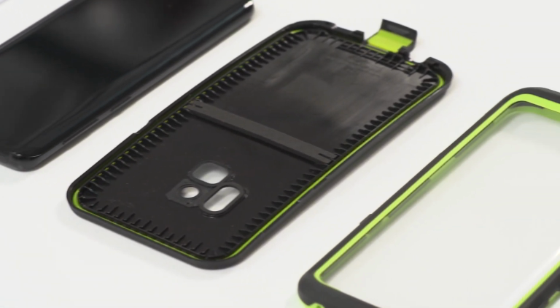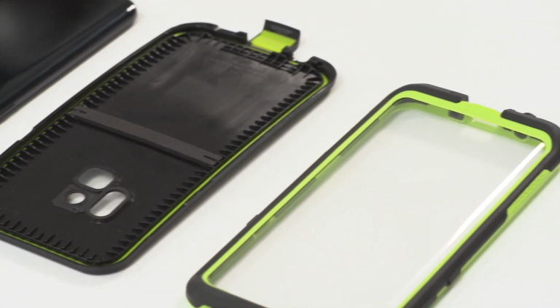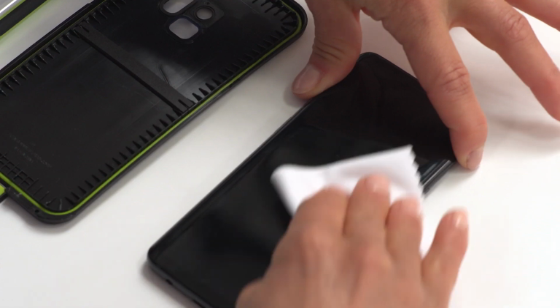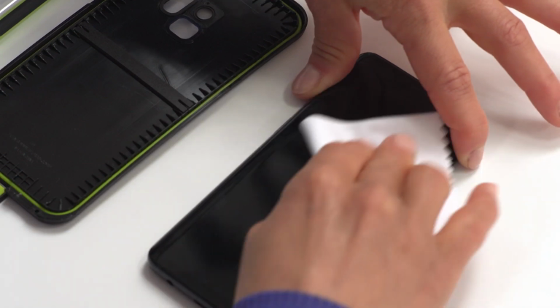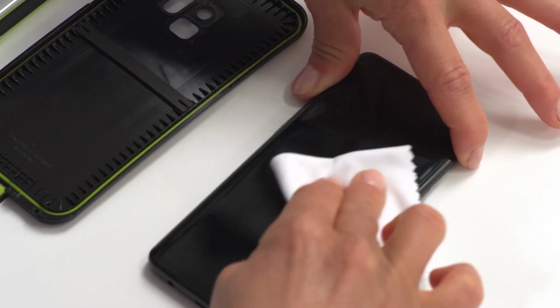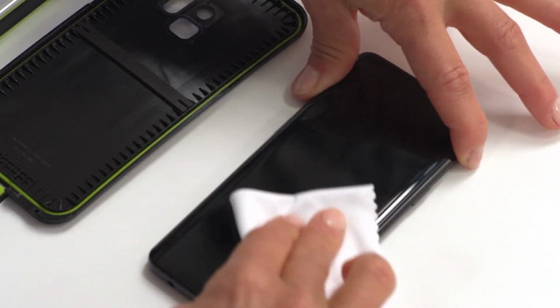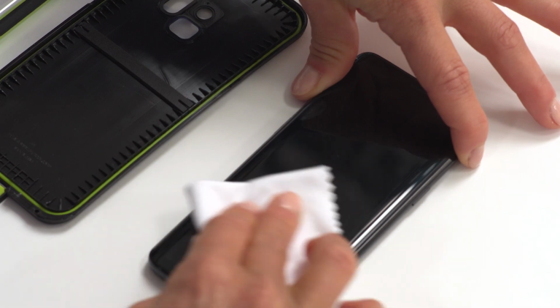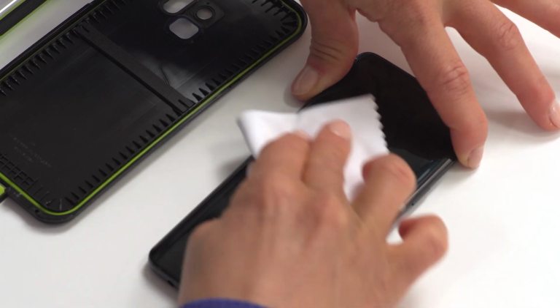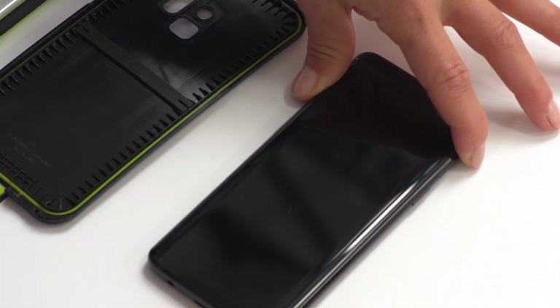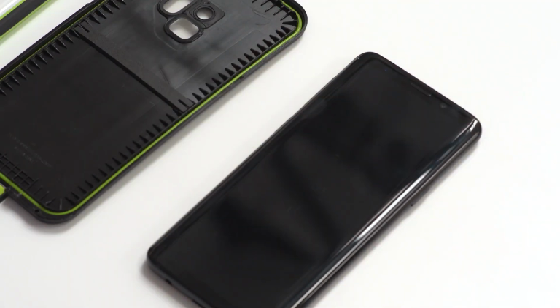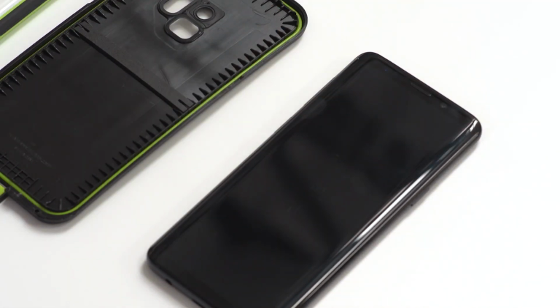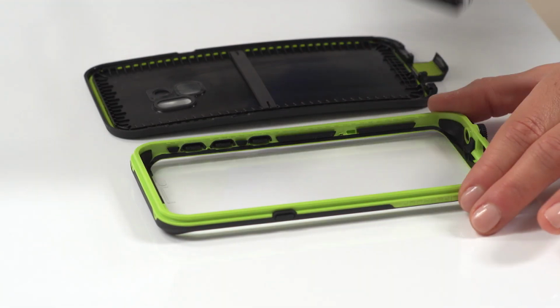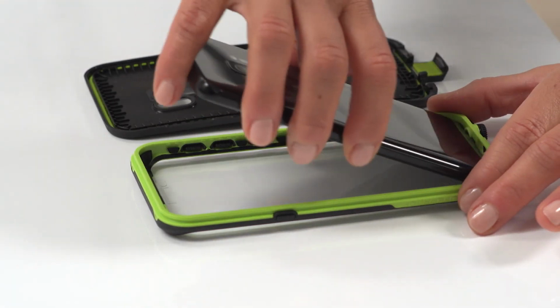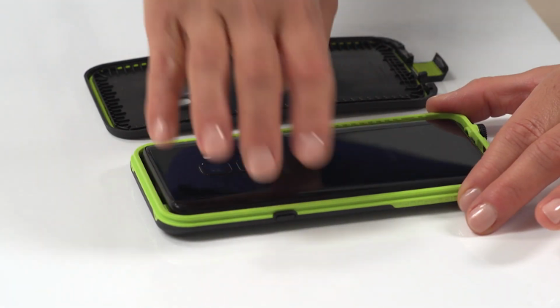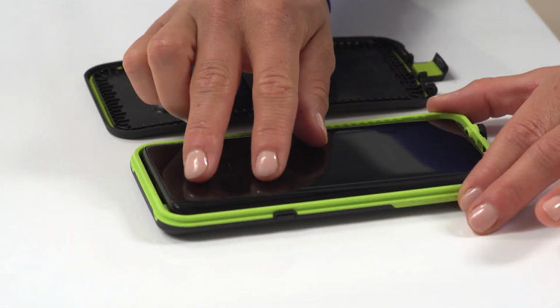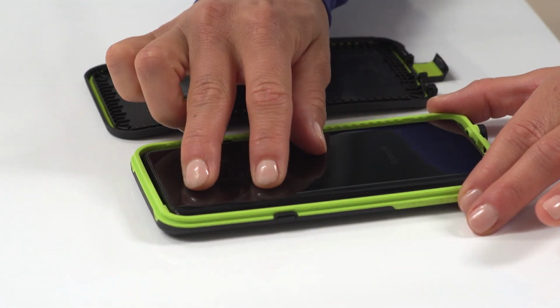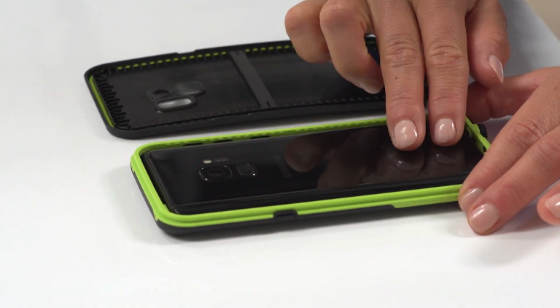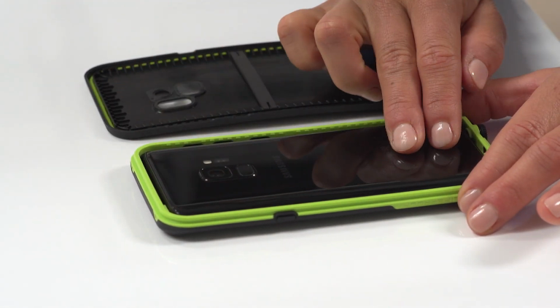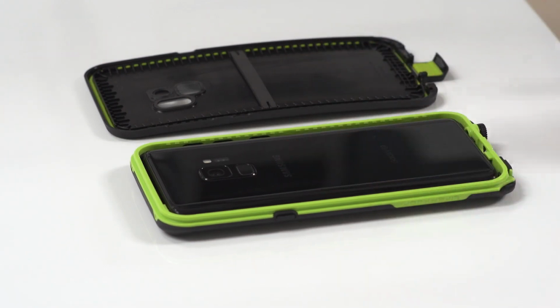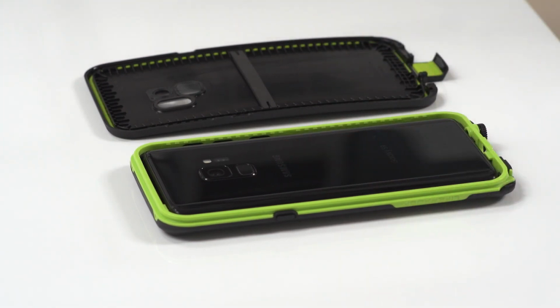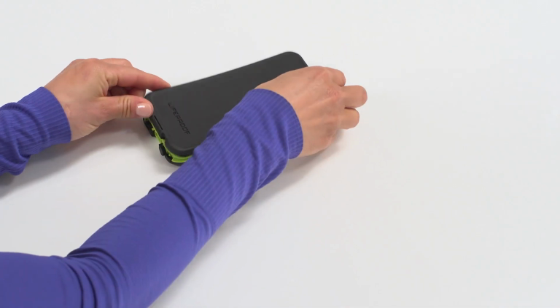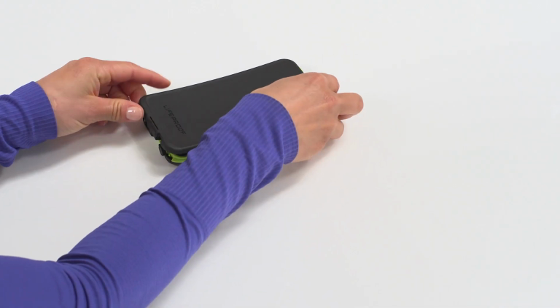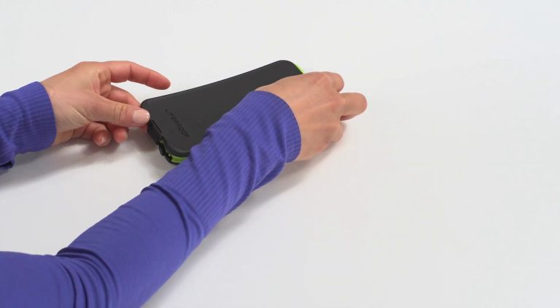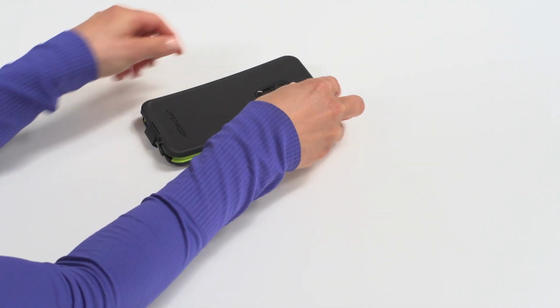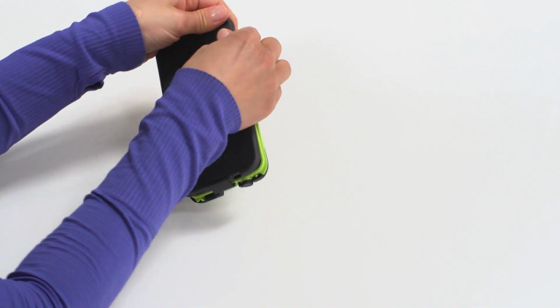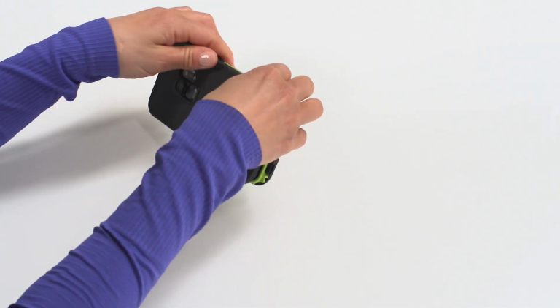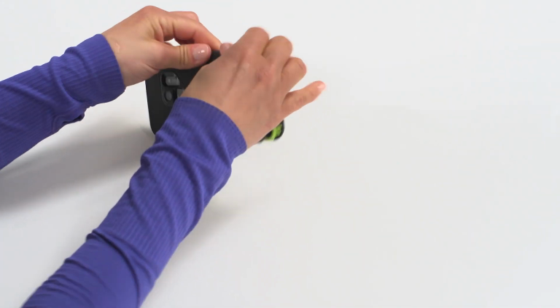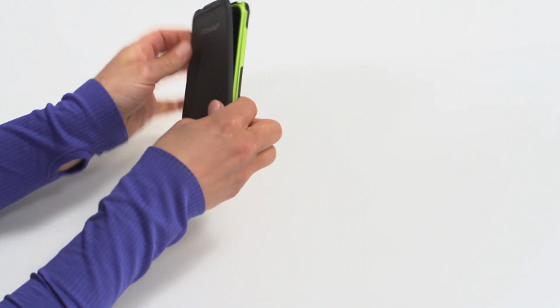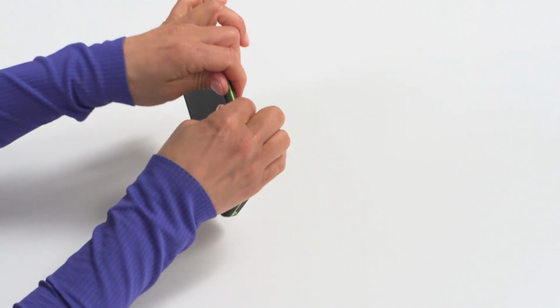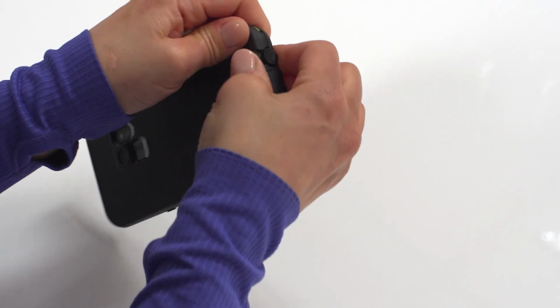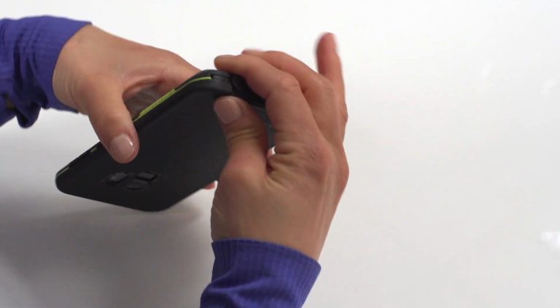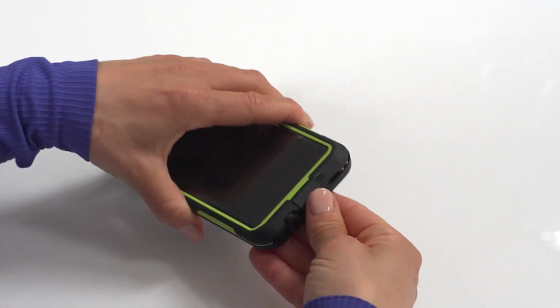Here's how. Remove any screen protectors and clean it with the included cloth. Fit the bottom of your phone into the case front before the top. Now snap on the case back, press all the way around, and close the charge port door.